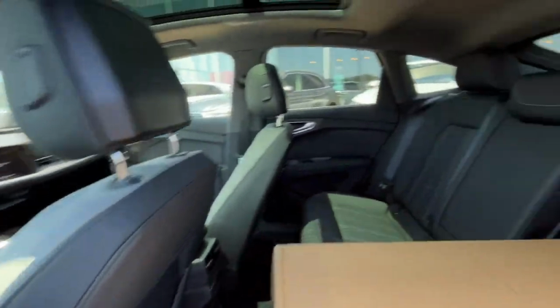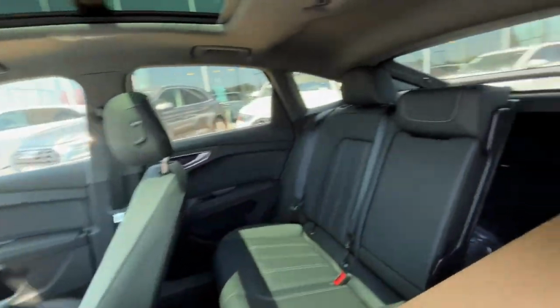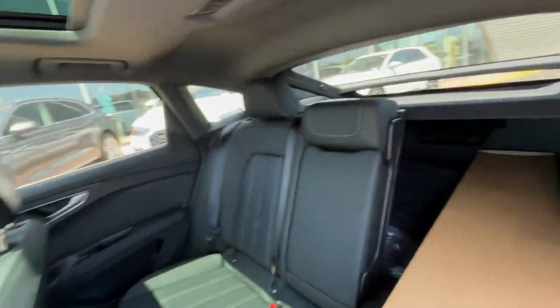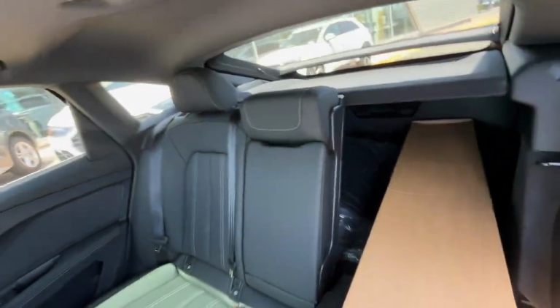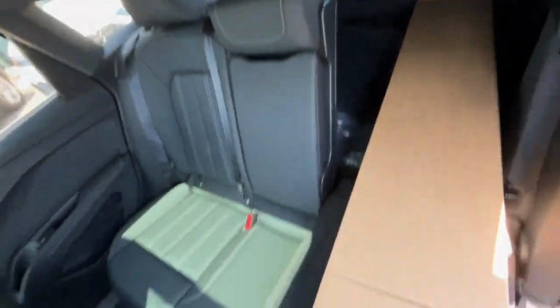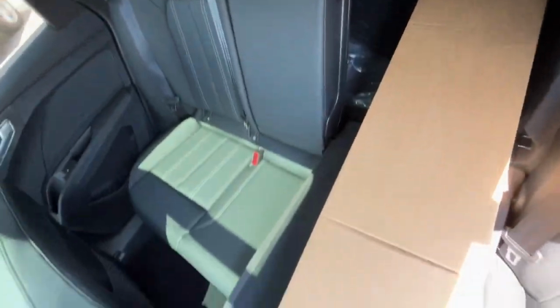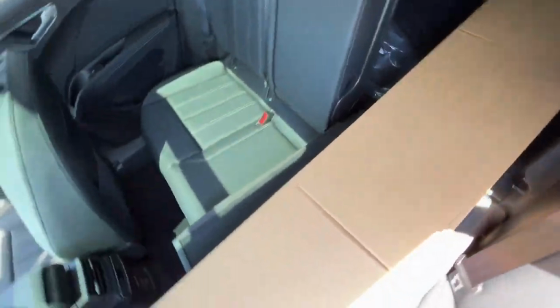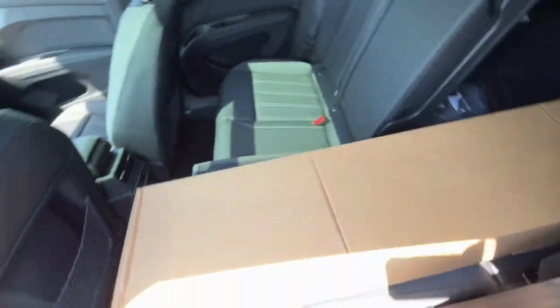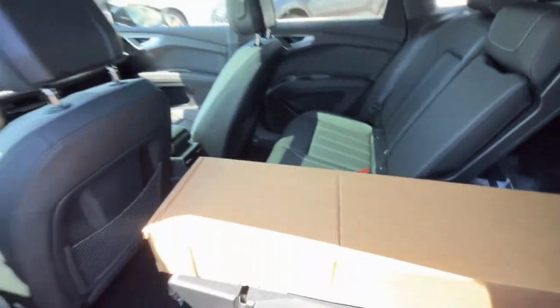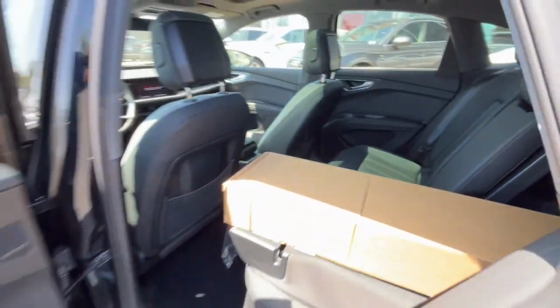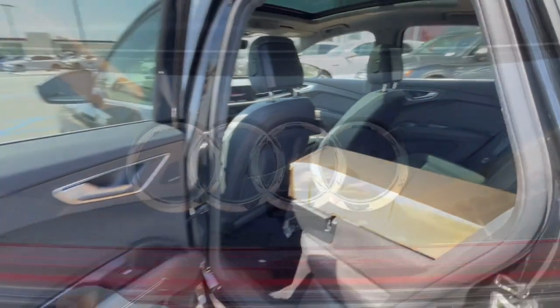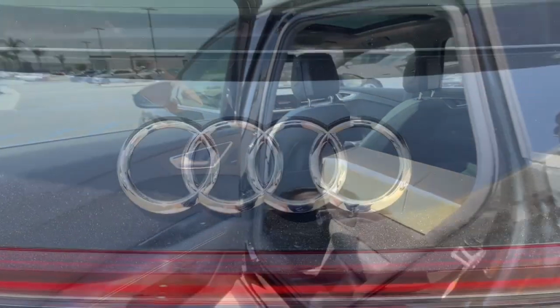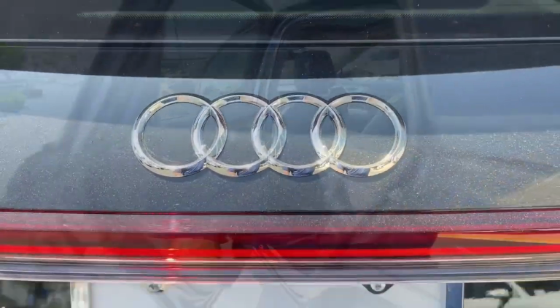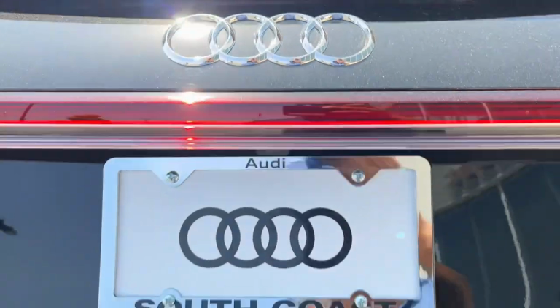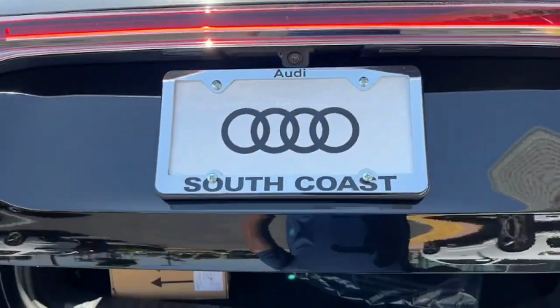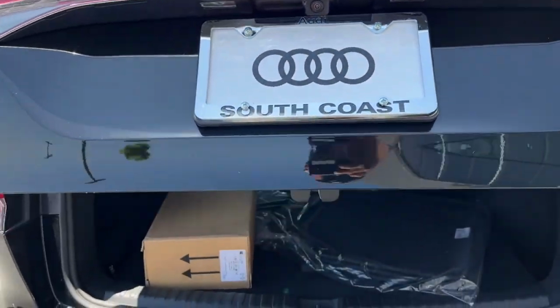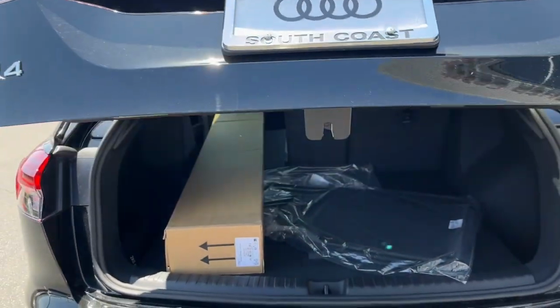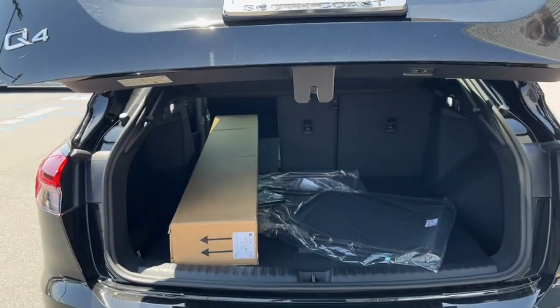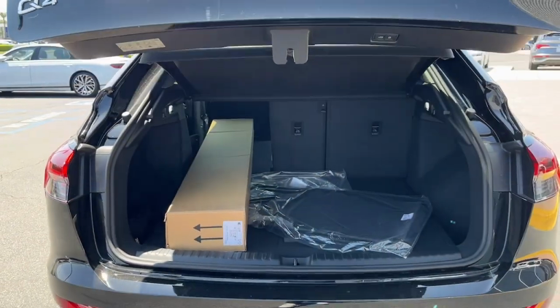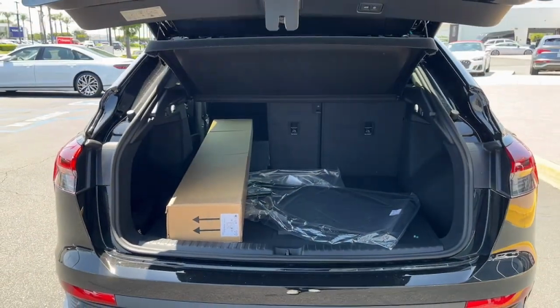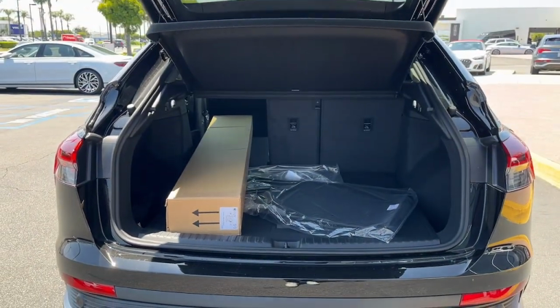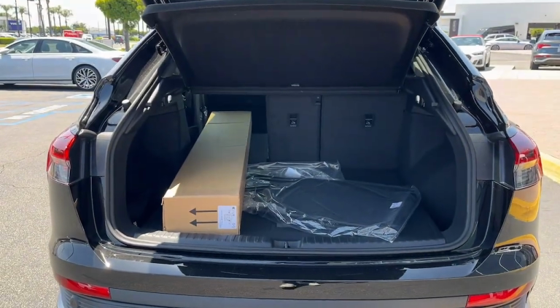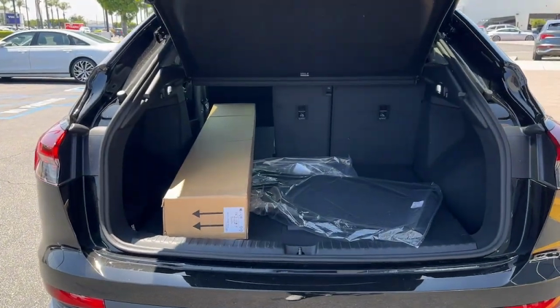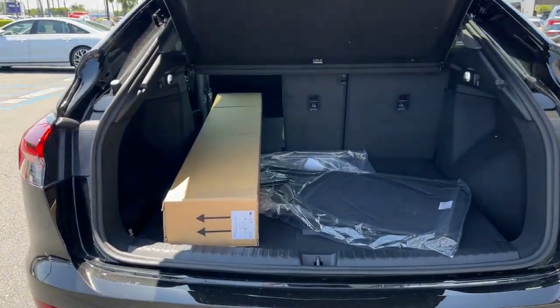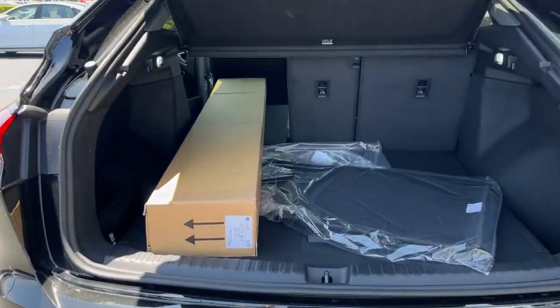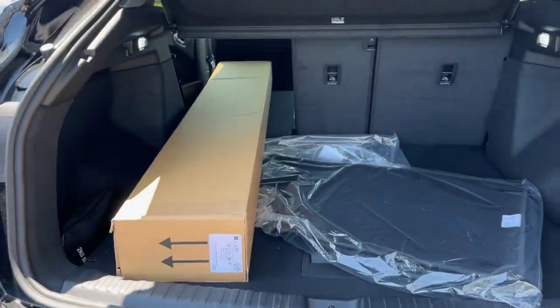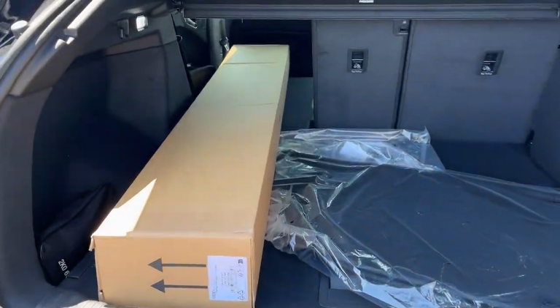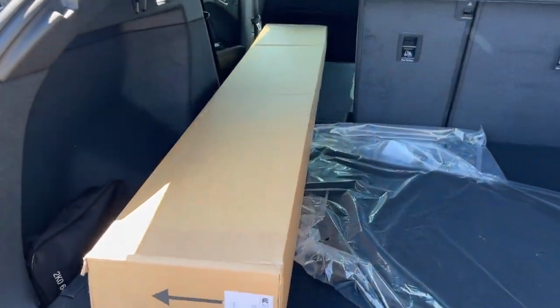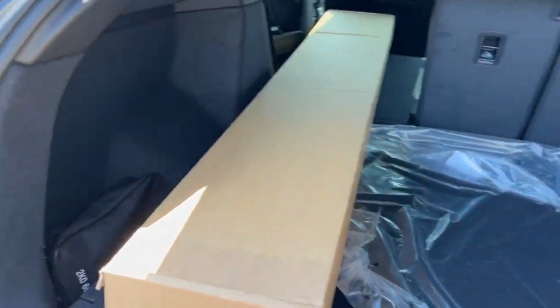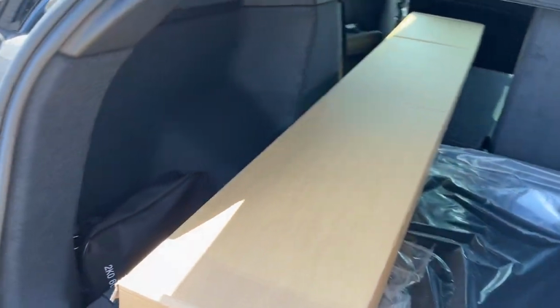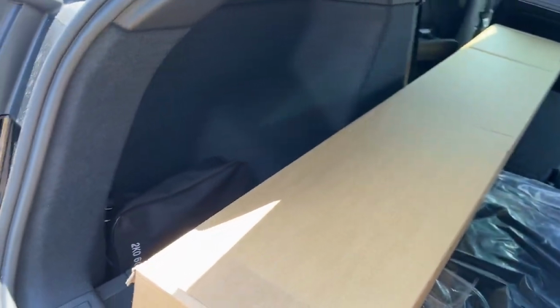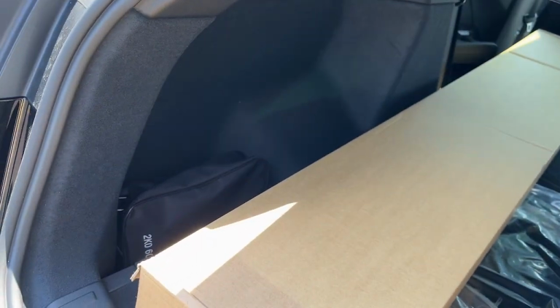Feel inspired in this artfully crafted Q4 e-tron. Treat yourself to a test drive today. Our staff will toss you the keys and give you an outstanding customer experience.